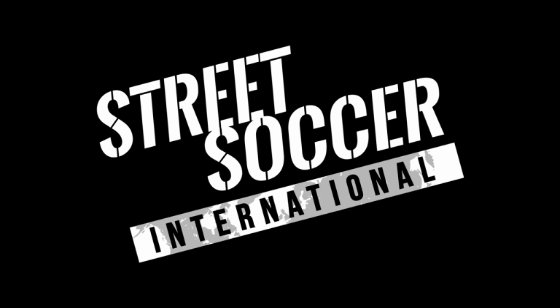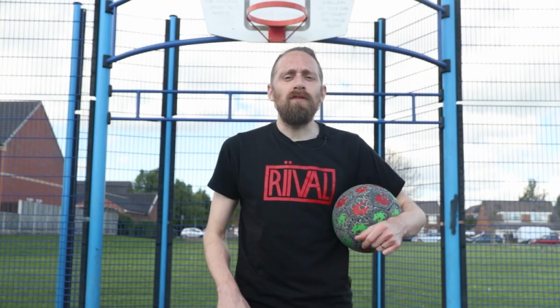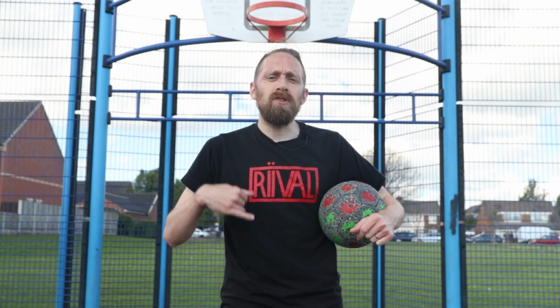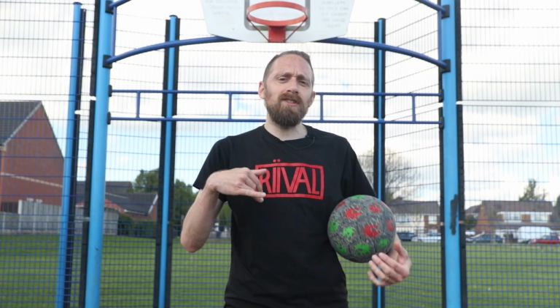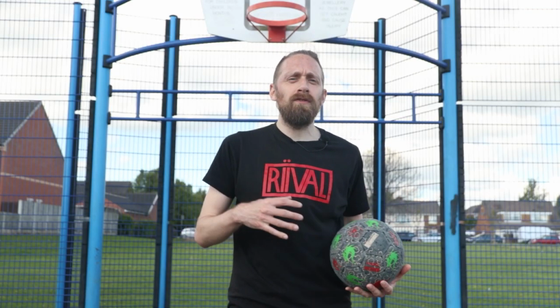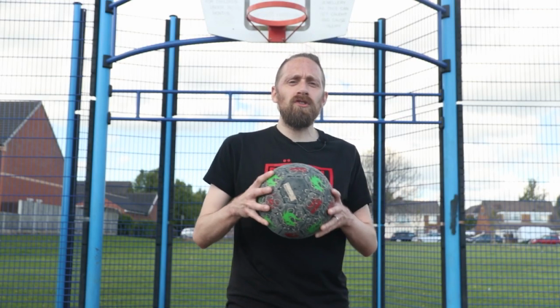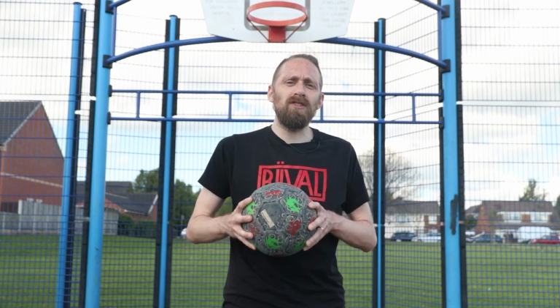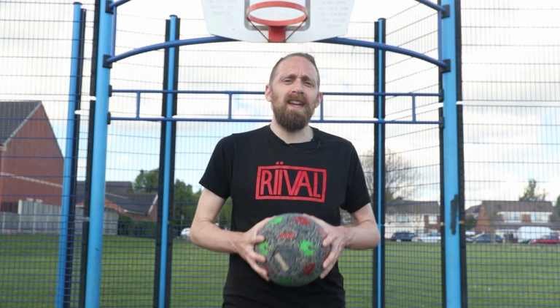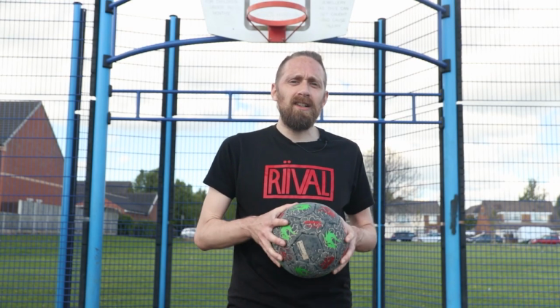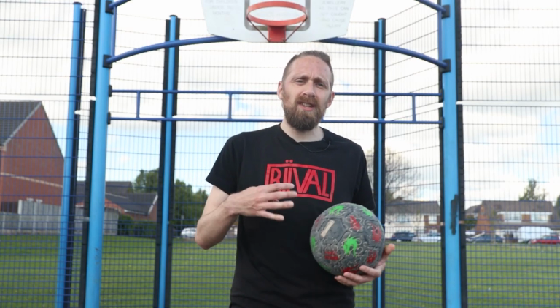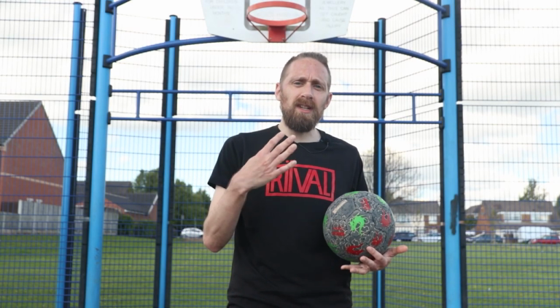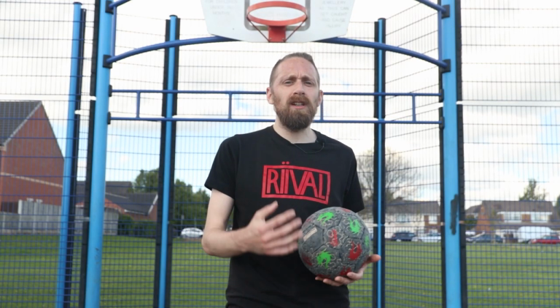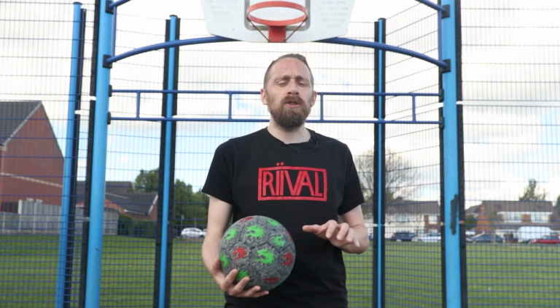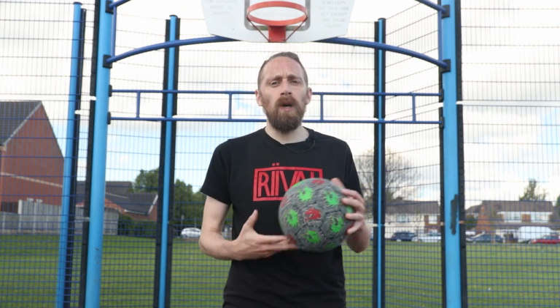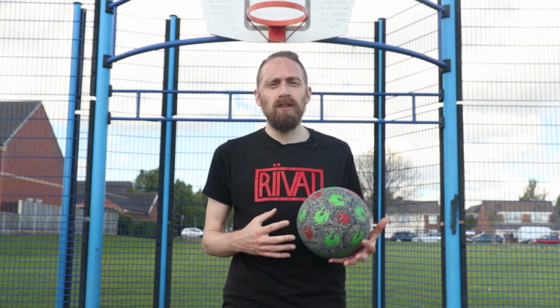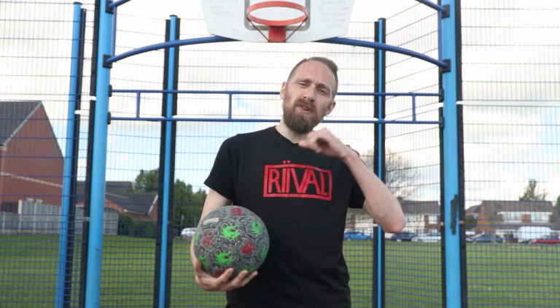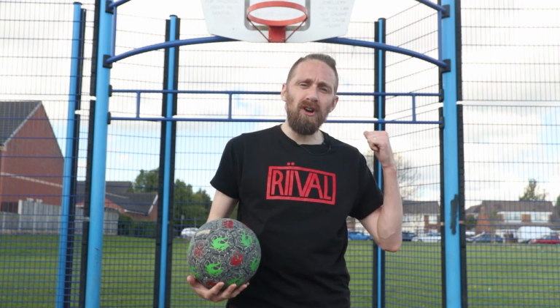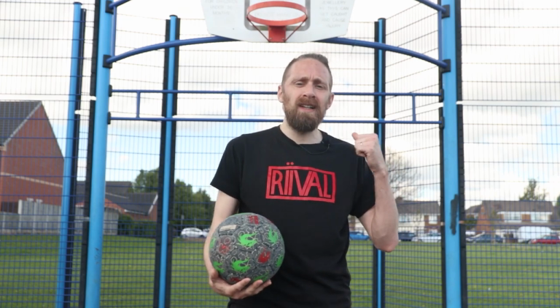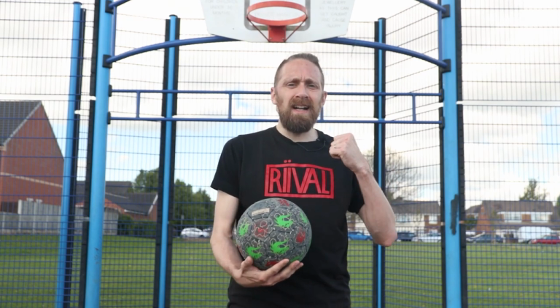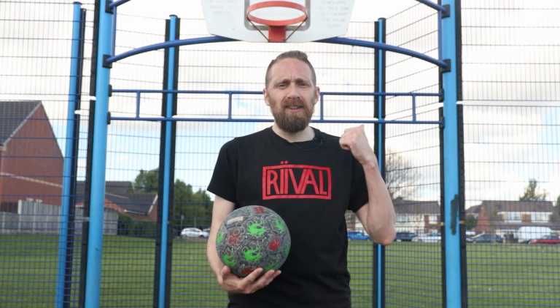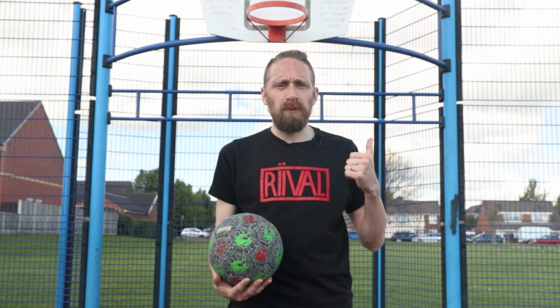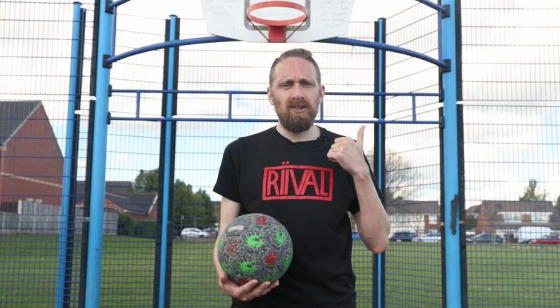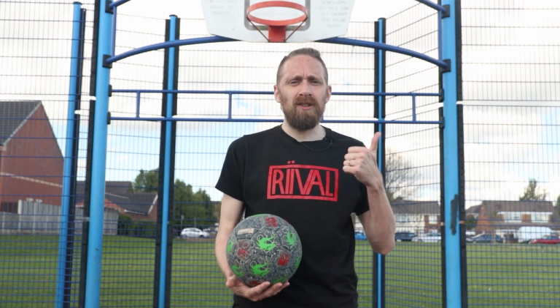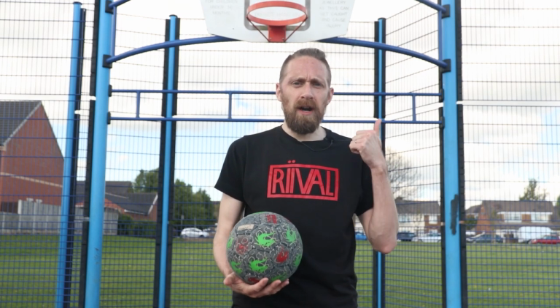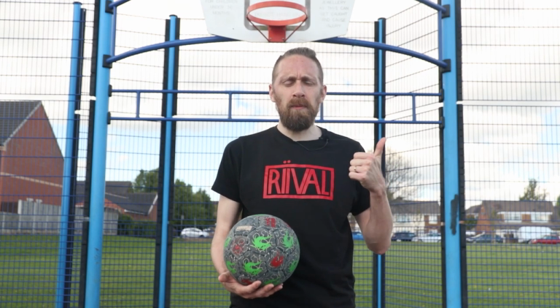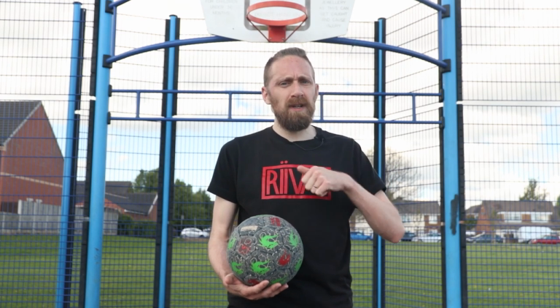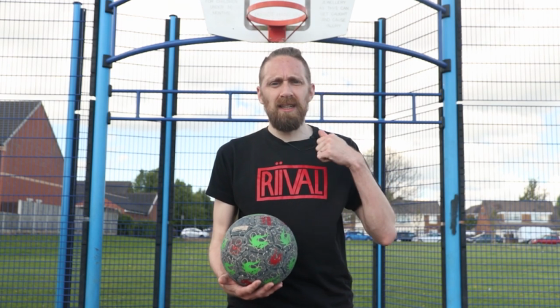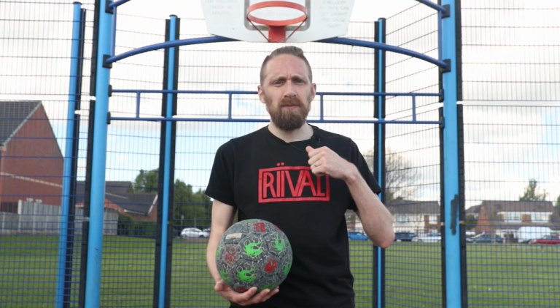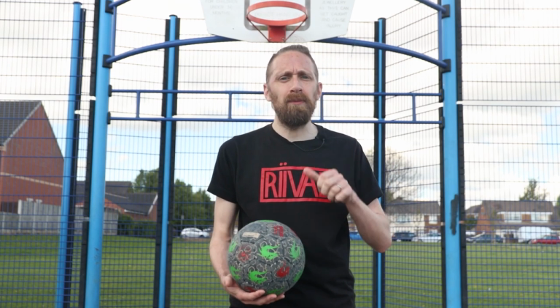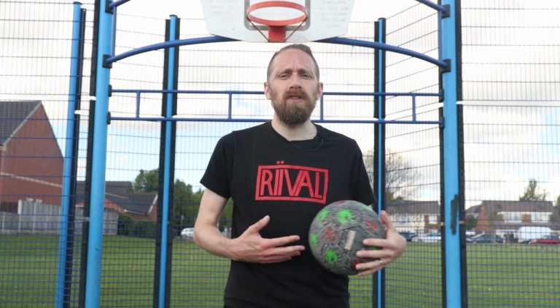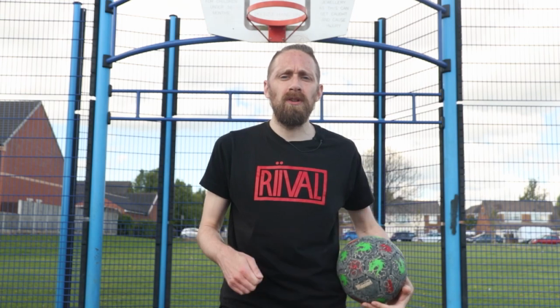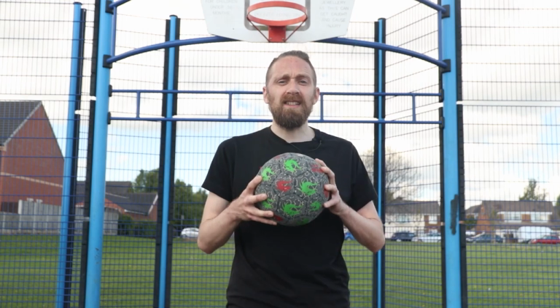Hey folks, this is Kieran from the Street Soccer International team. Today we're going to look at 12 skills. I'm going to record all the explanation on my home mic because I keep having problems with this one. Let's get into it.